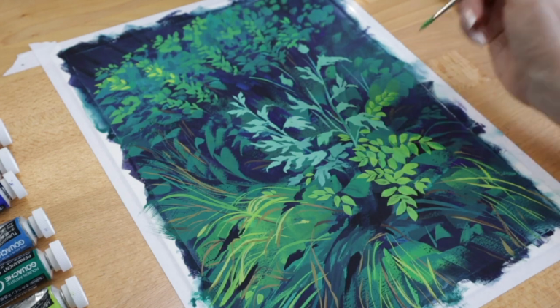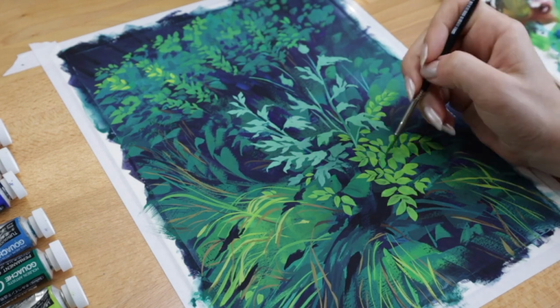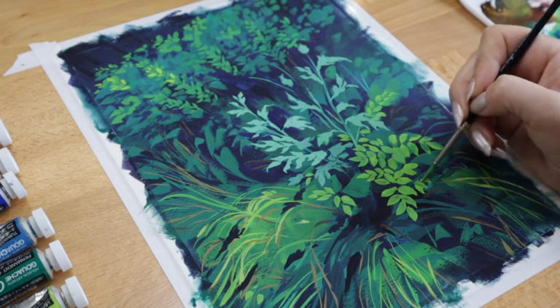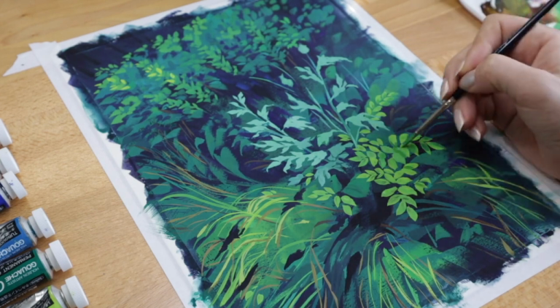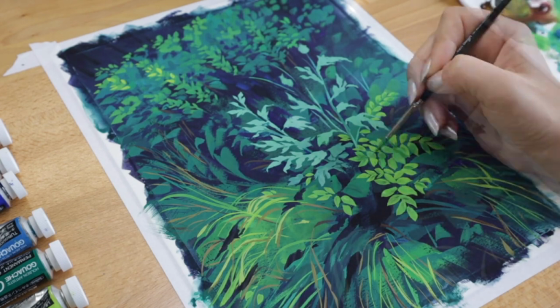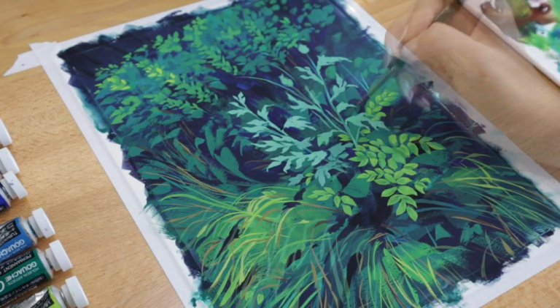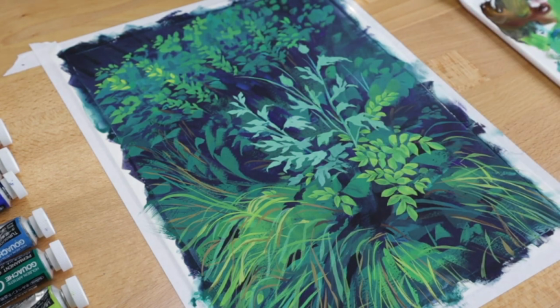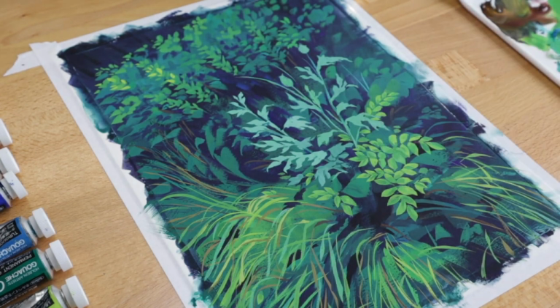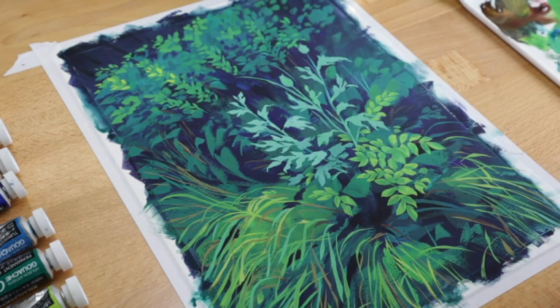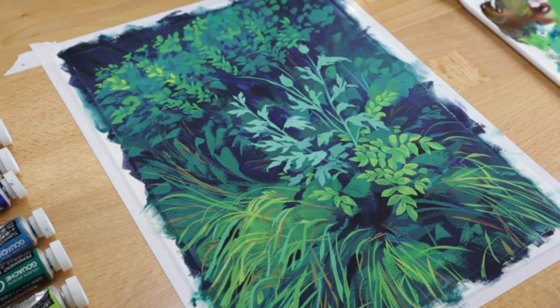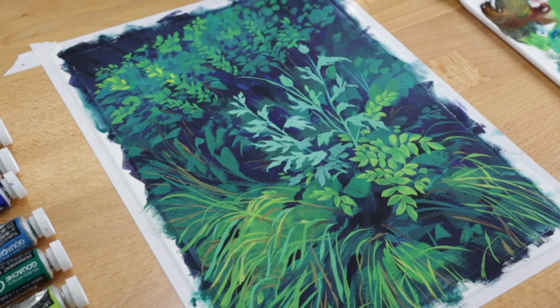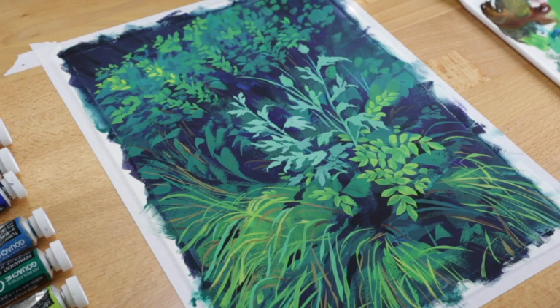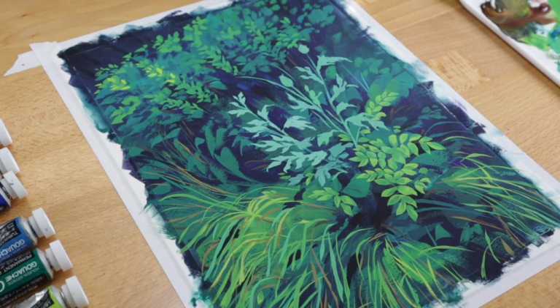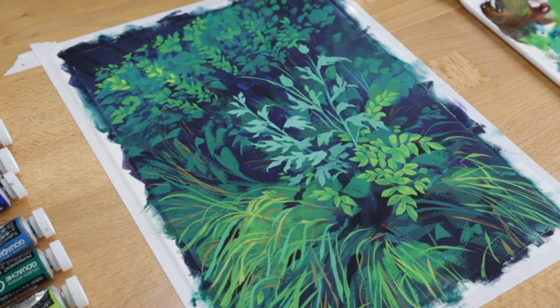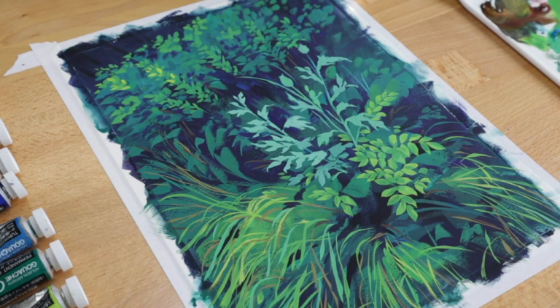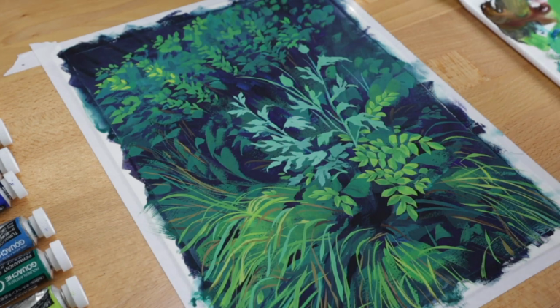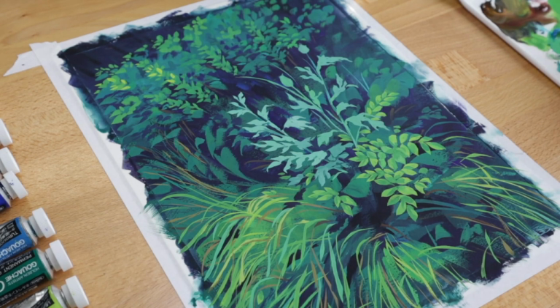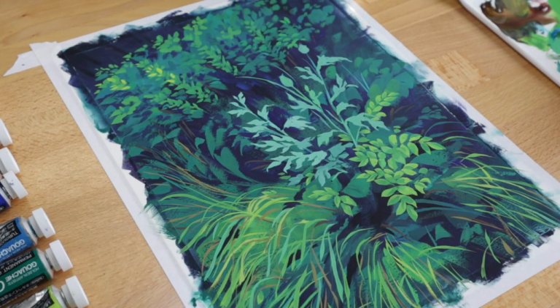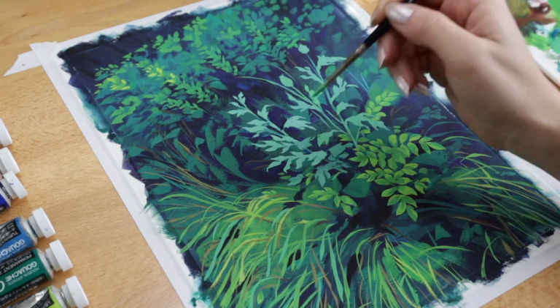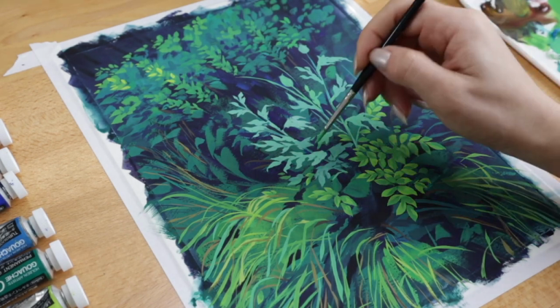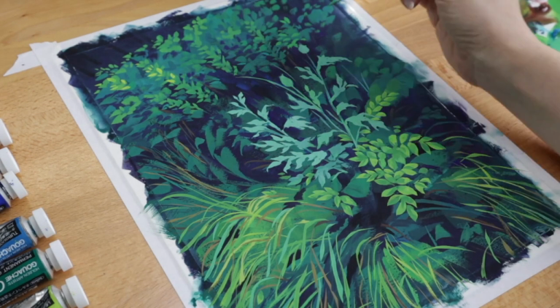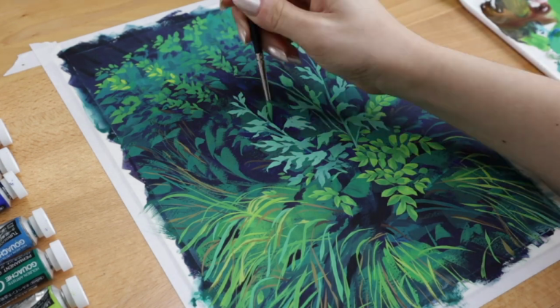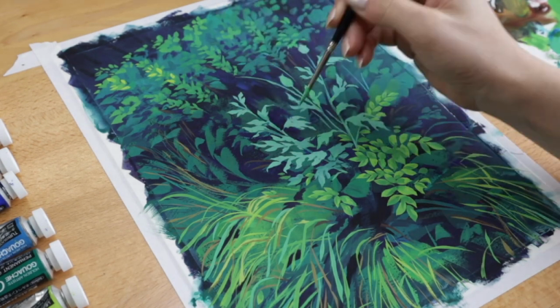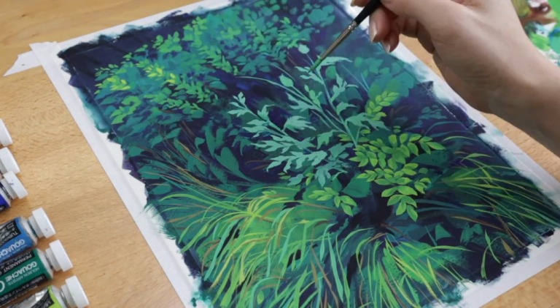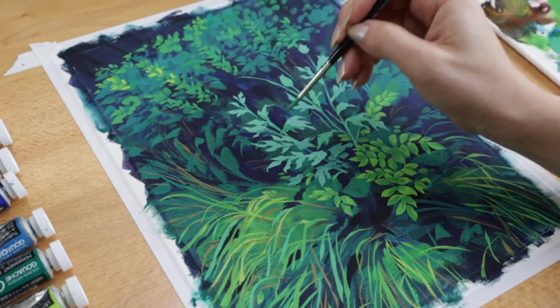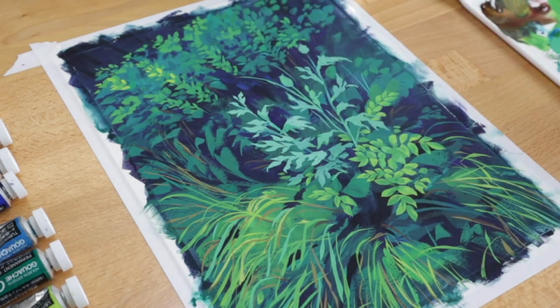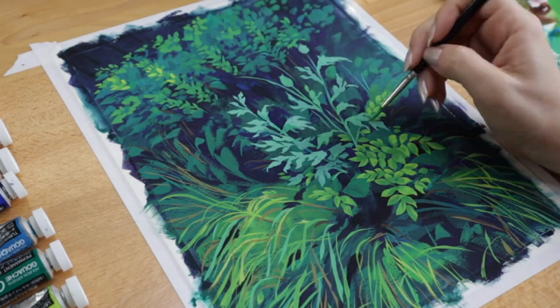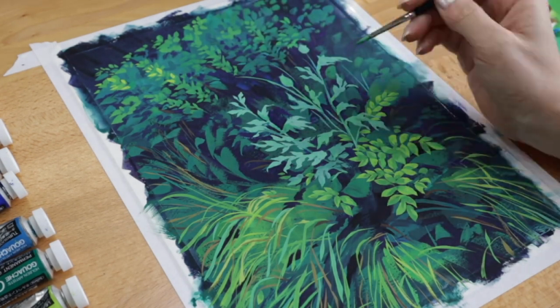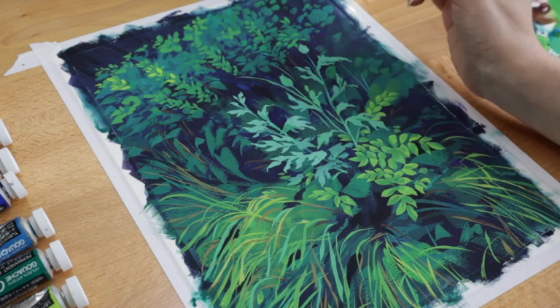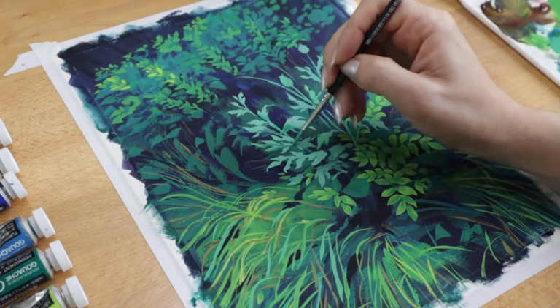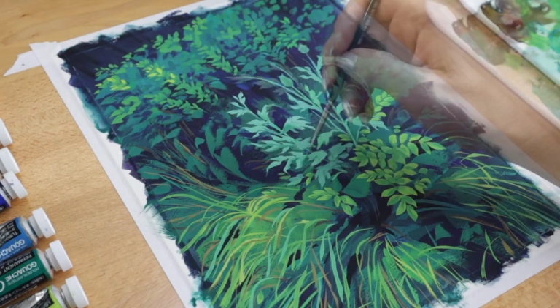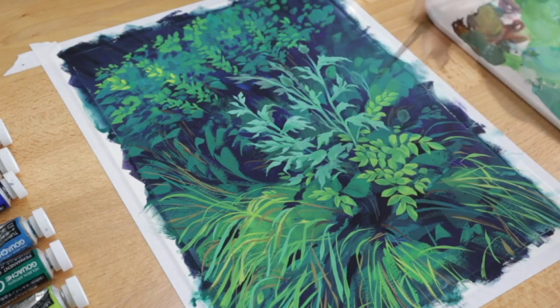This stage of the painting is all about details and refining things. It can feel like you're doing quite a lot of painting but not all that much dramatically changes, so we've sped it up quite a bit here.